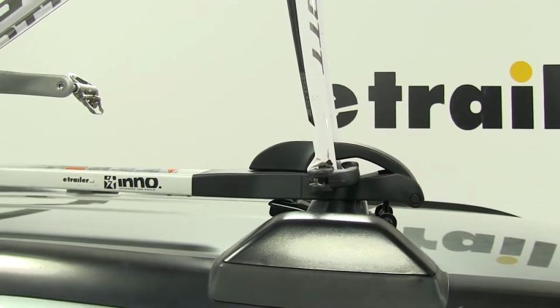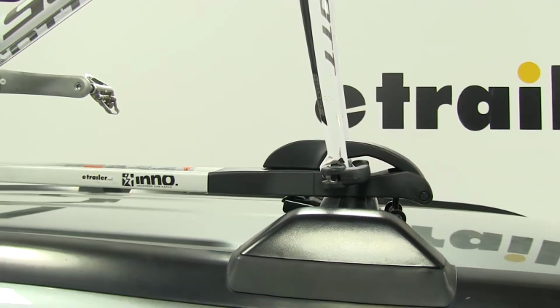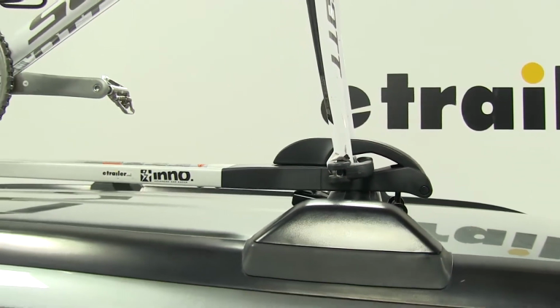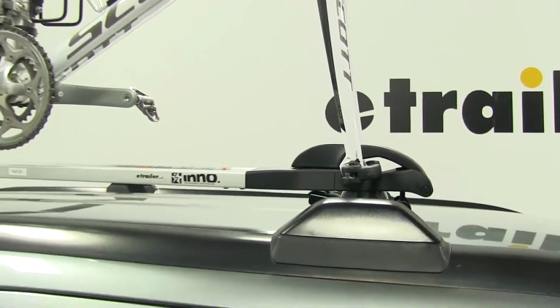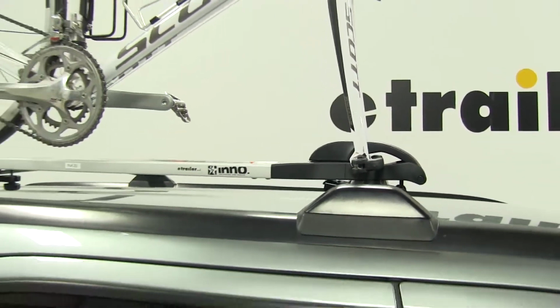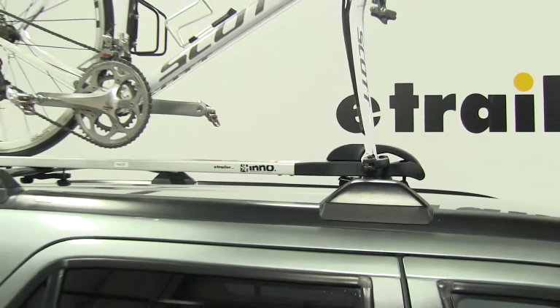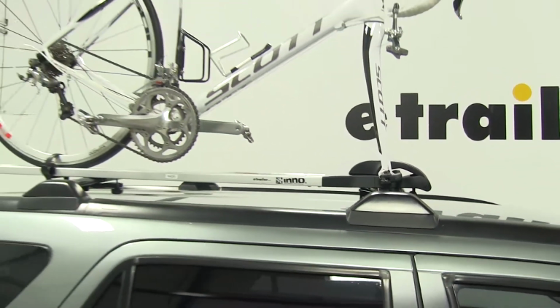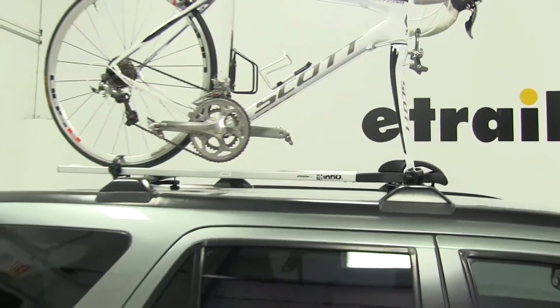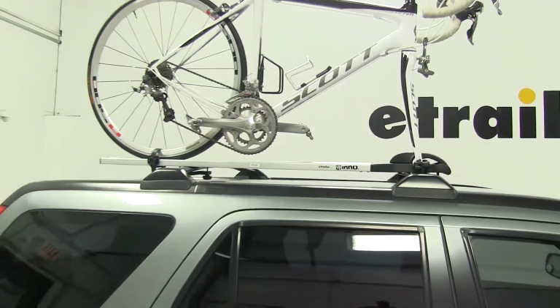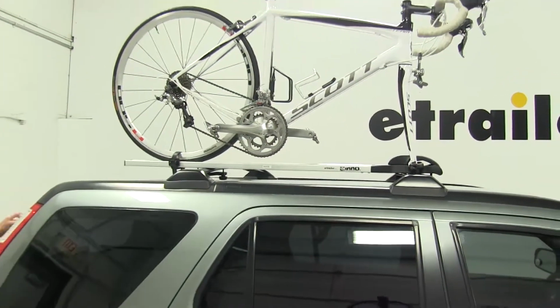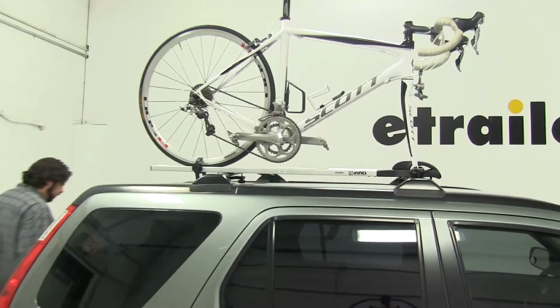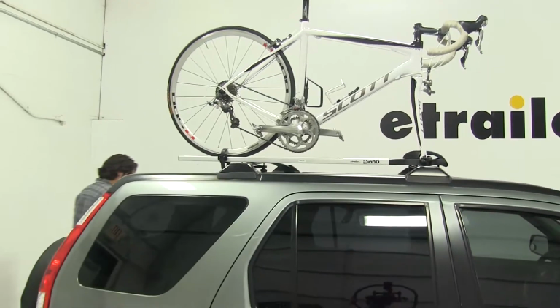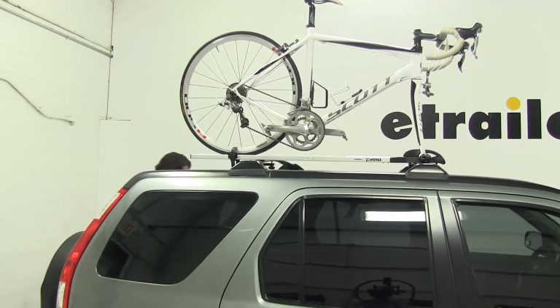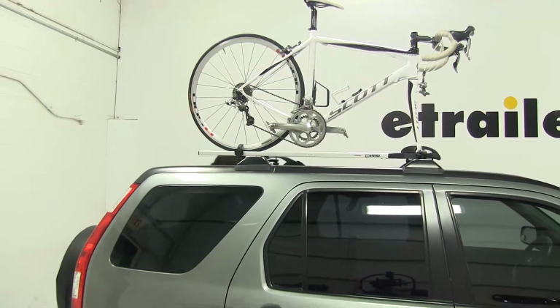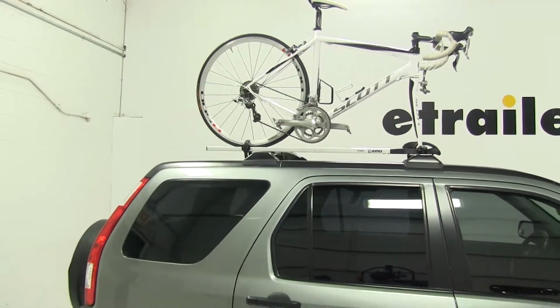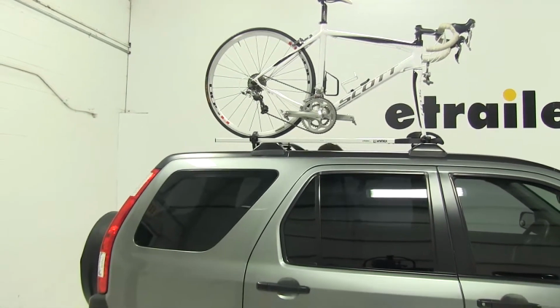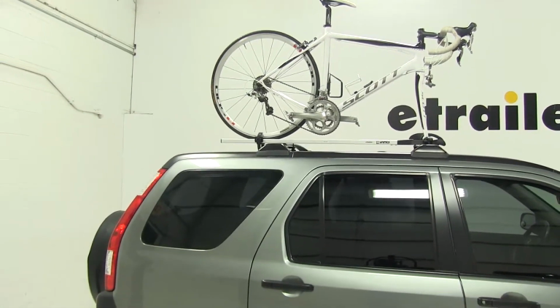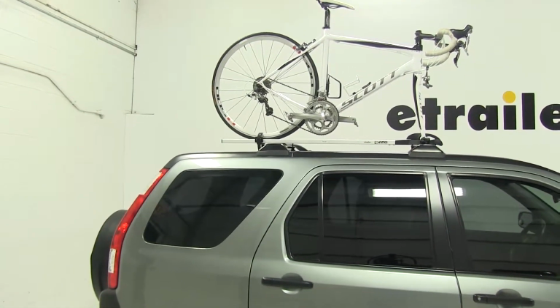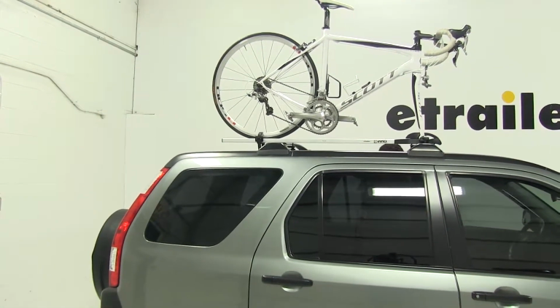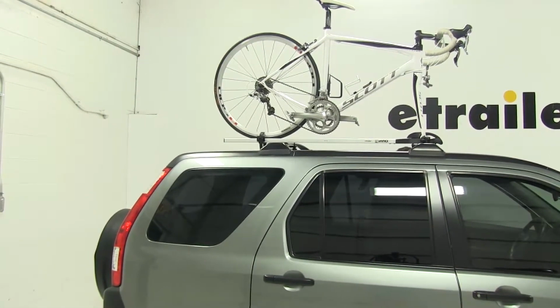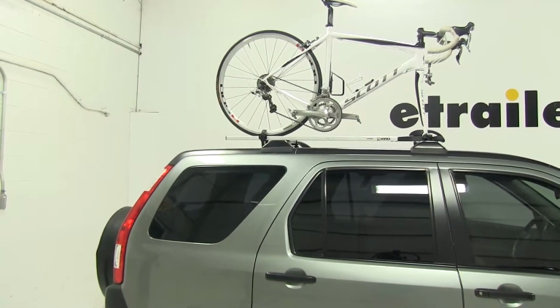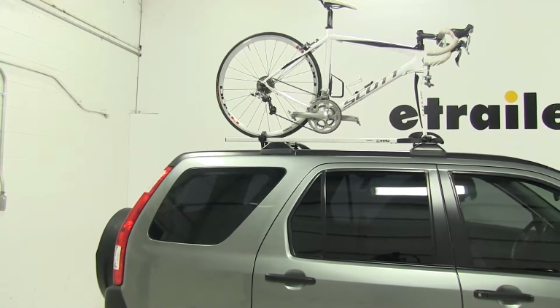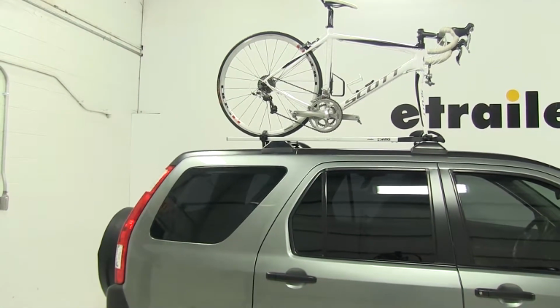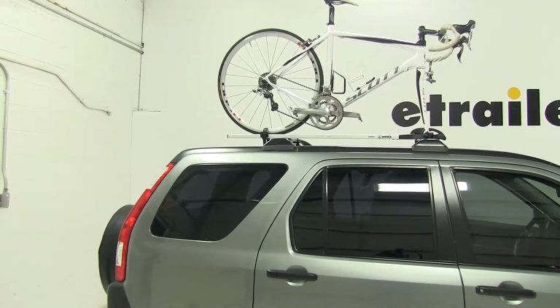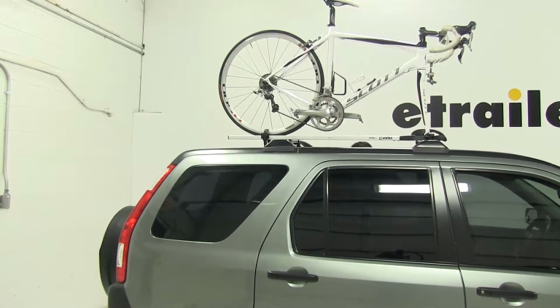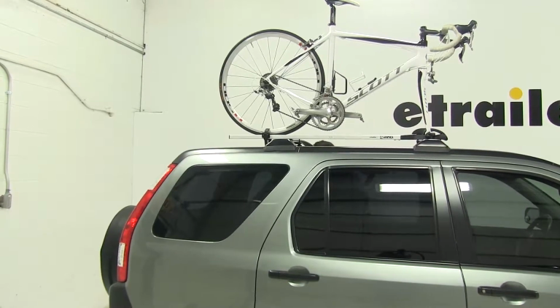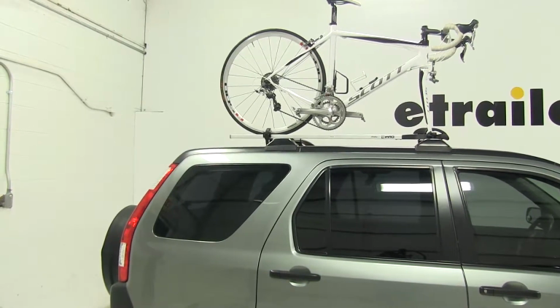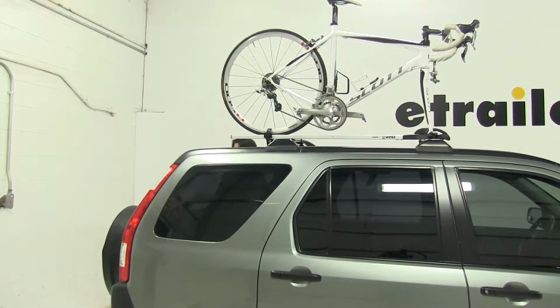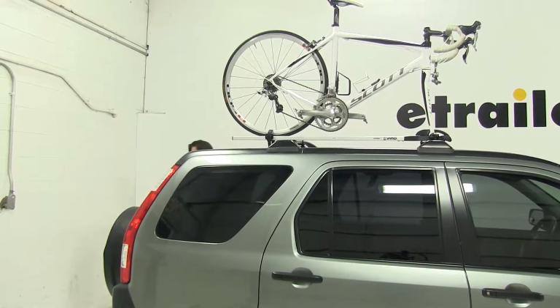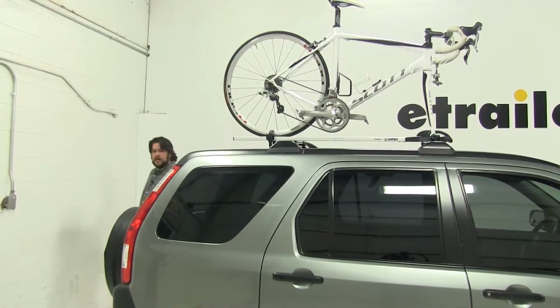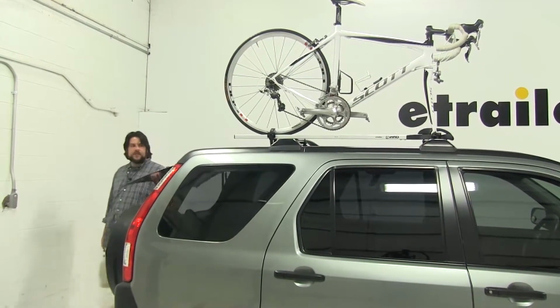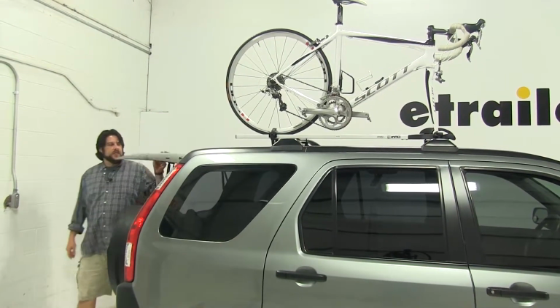With everything installed as it is right now, we're not going to have any issues of clearance between our rear glass hatch and the bike rack, as you can see here.